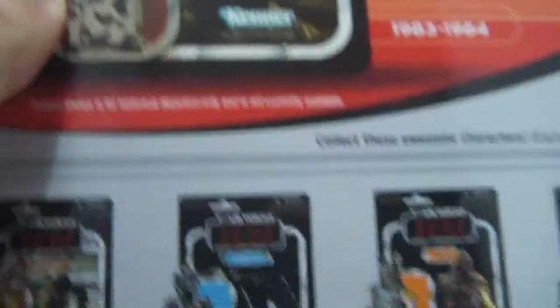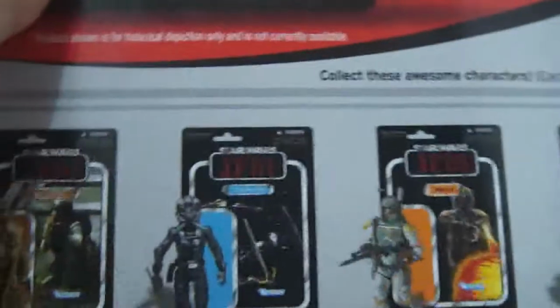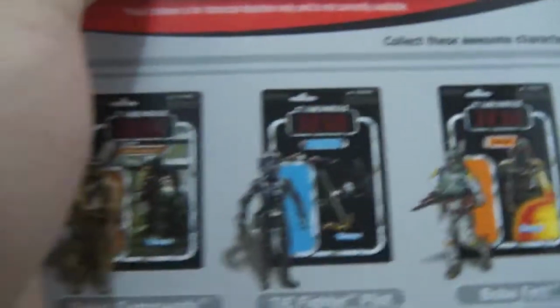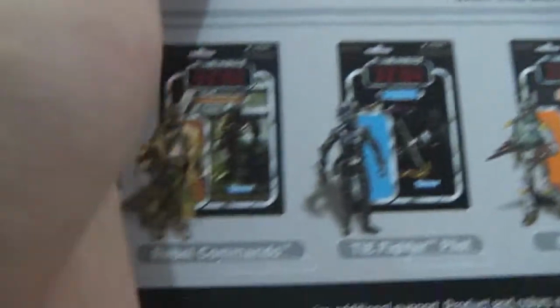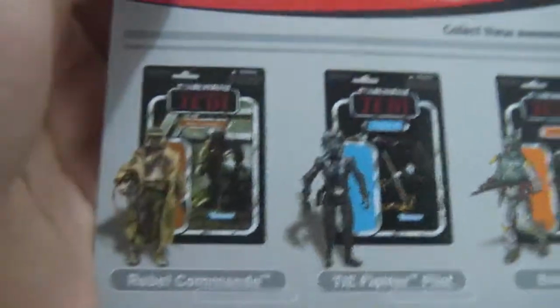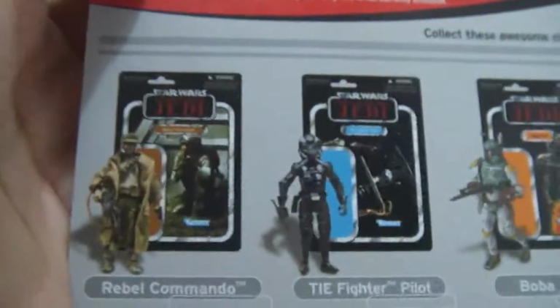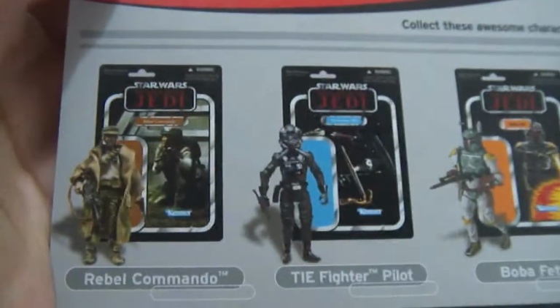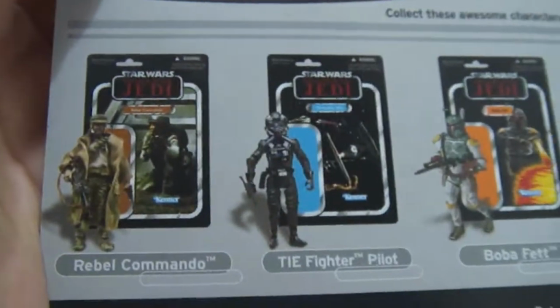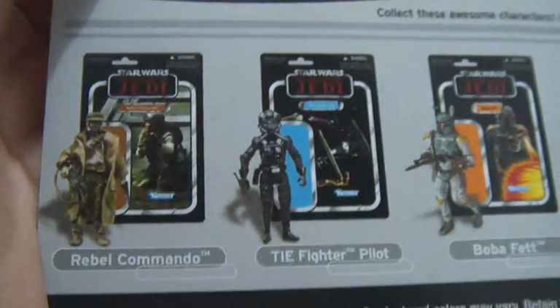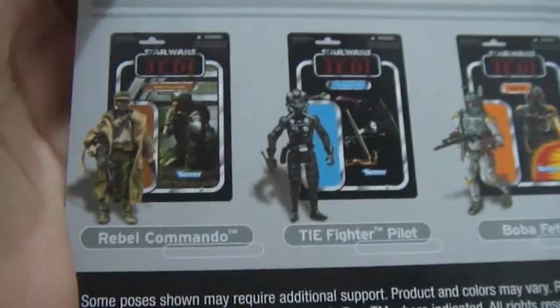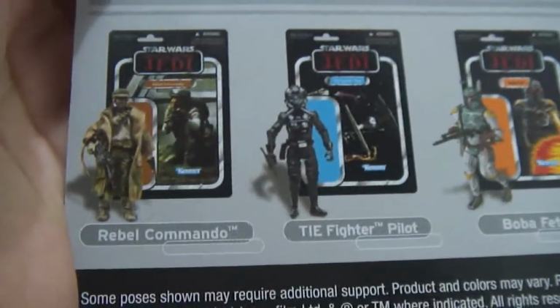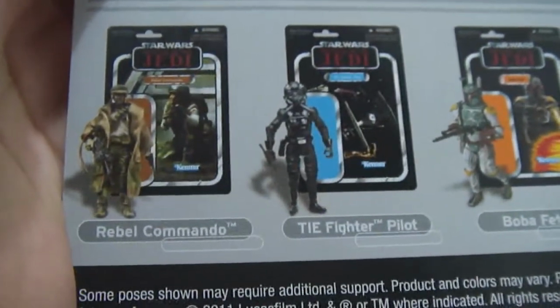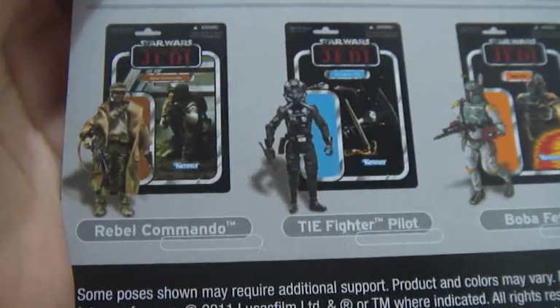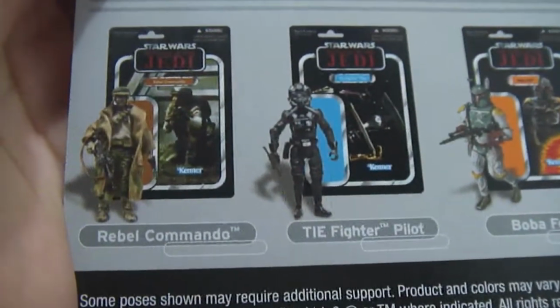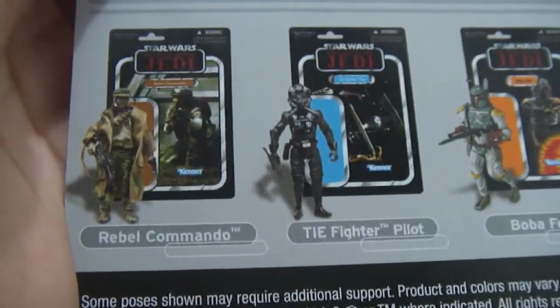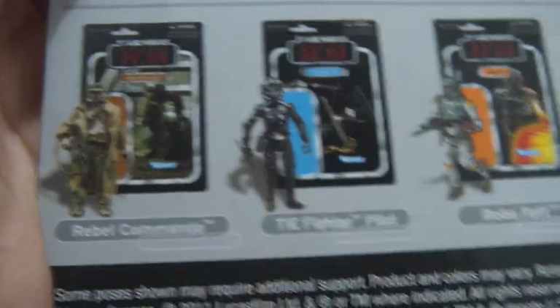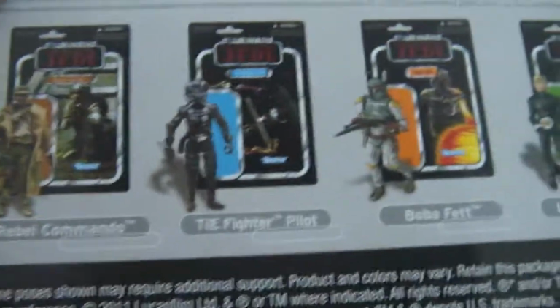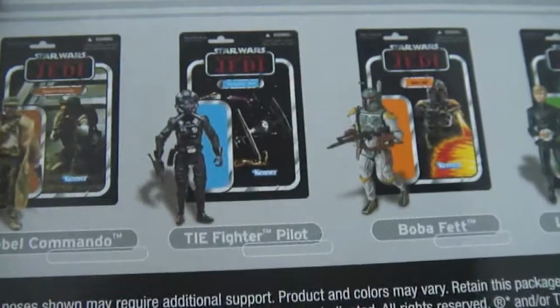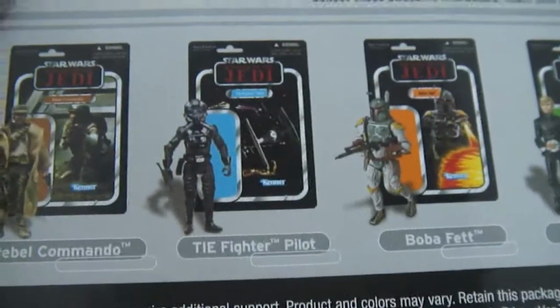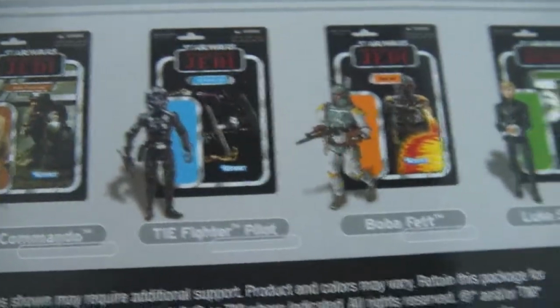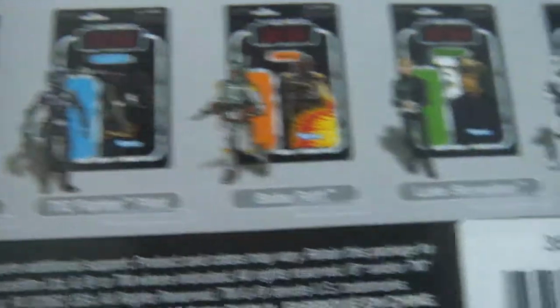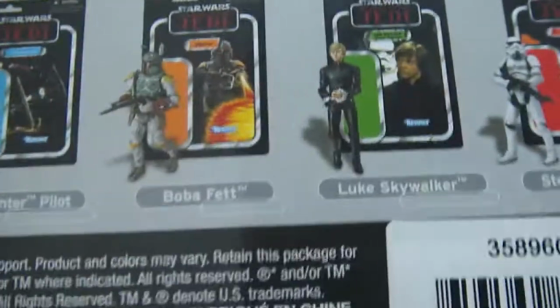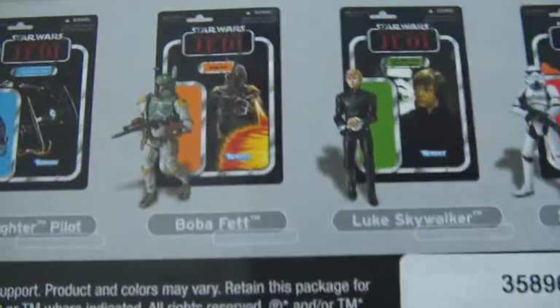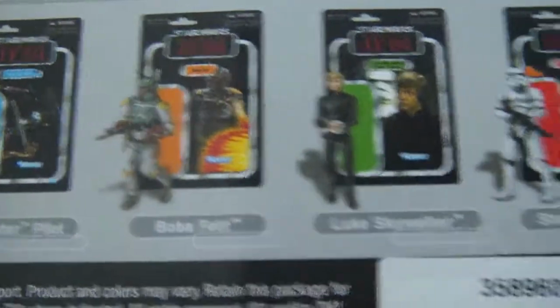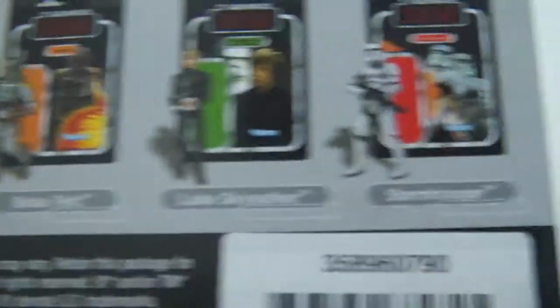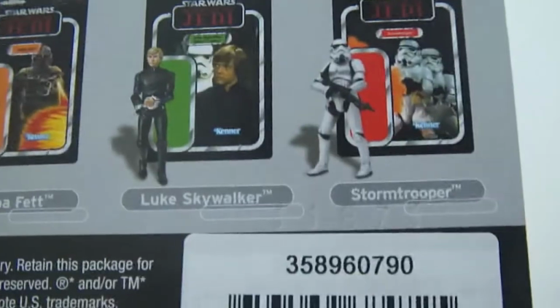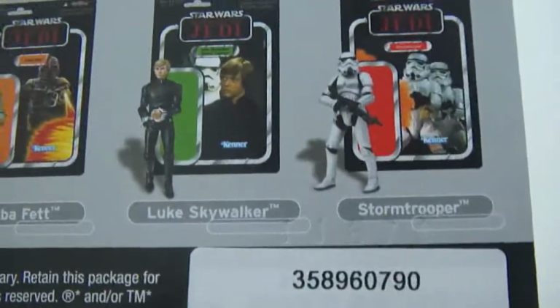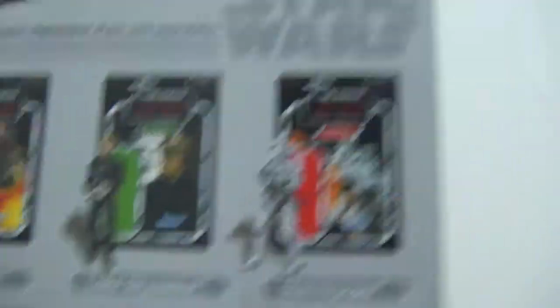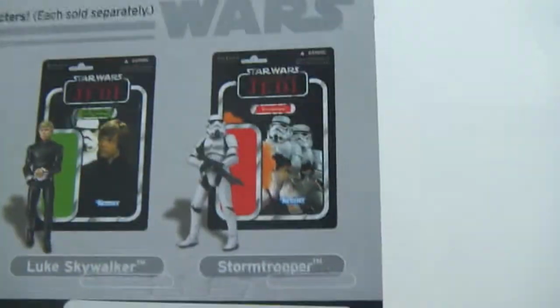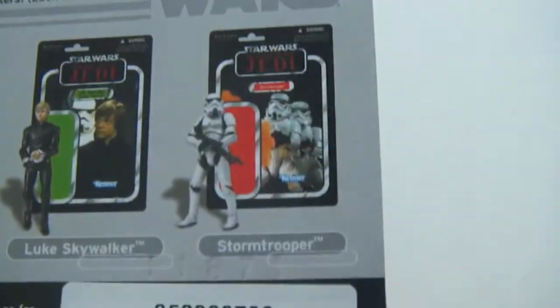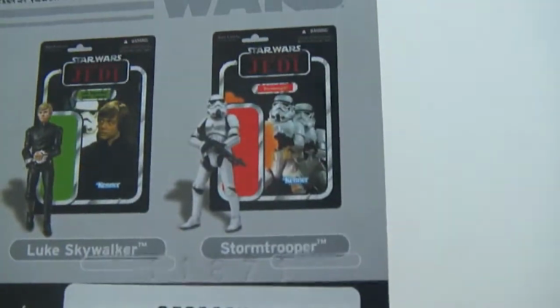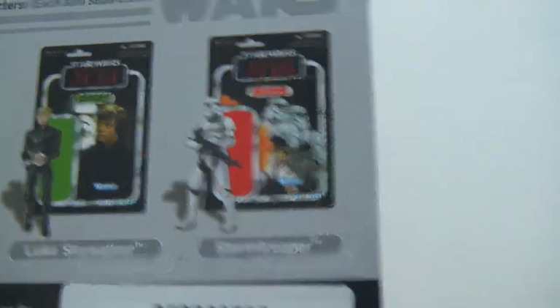And of course, here you have other figures from the same wave. You have a Rebel Commando, the TIE Fighter Pilot, Boba Fett, Luke Skywalker, and the Stormtrooper right there.